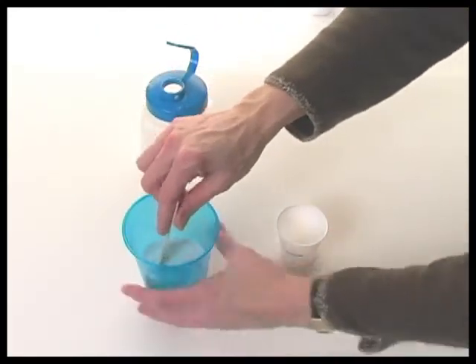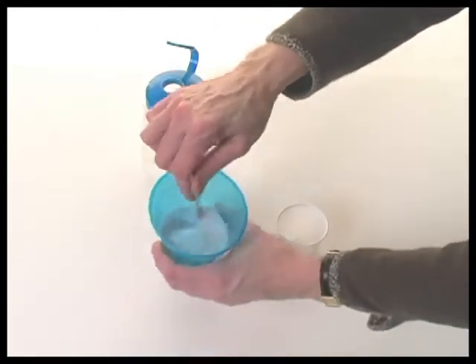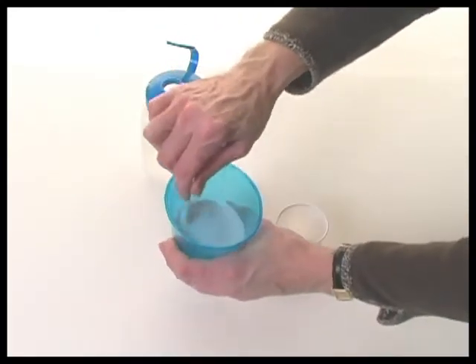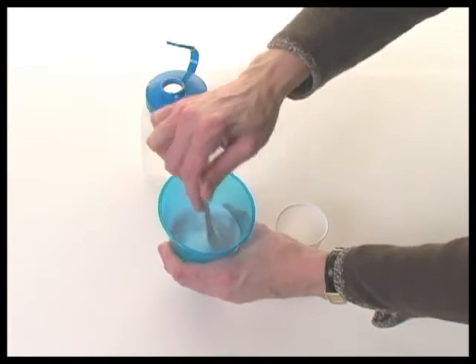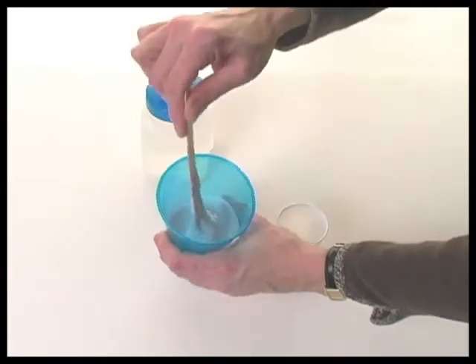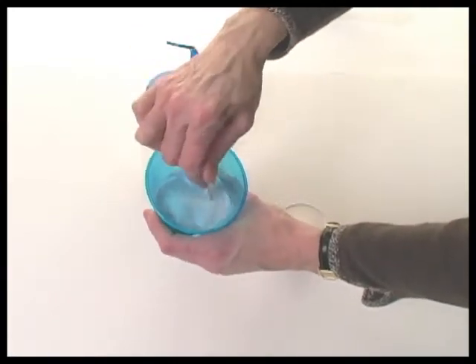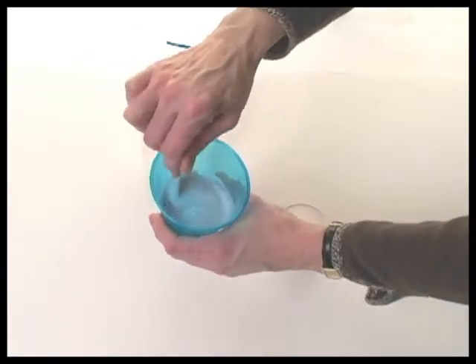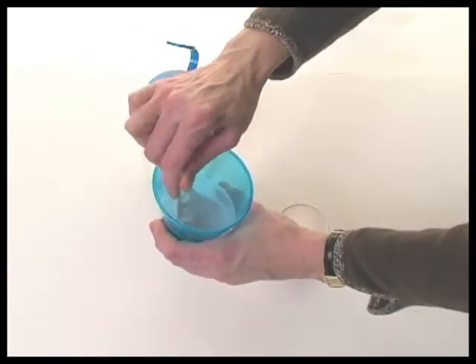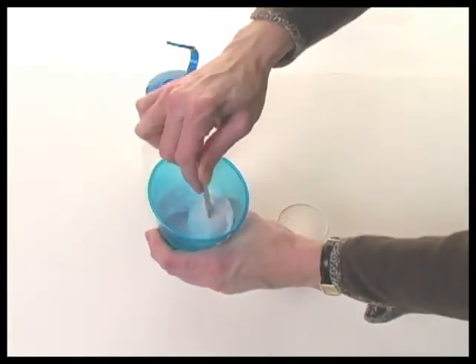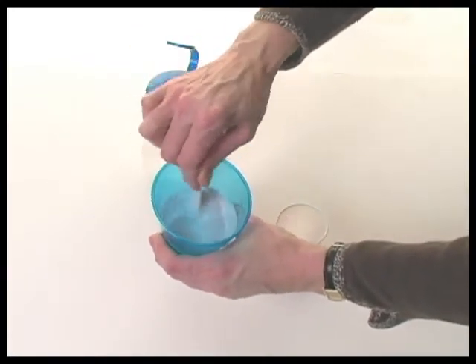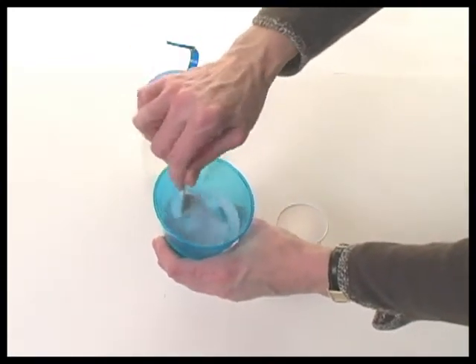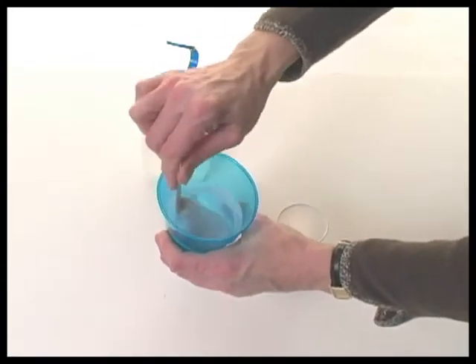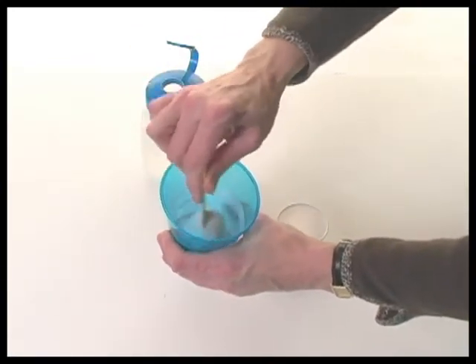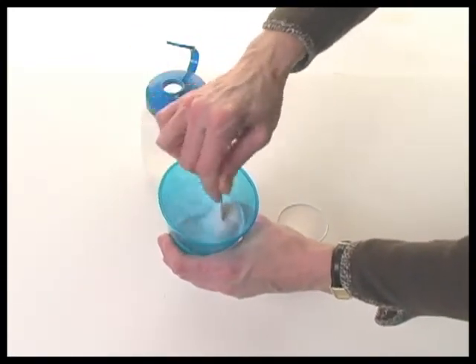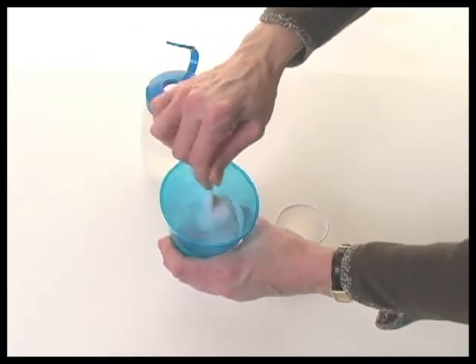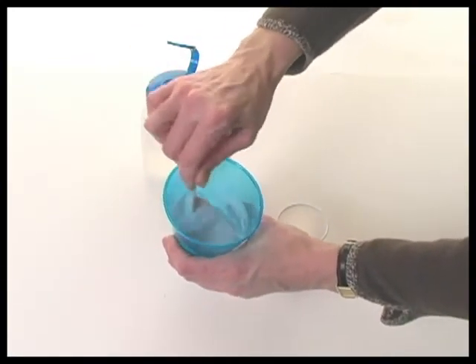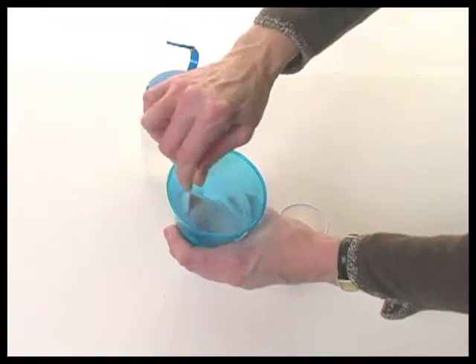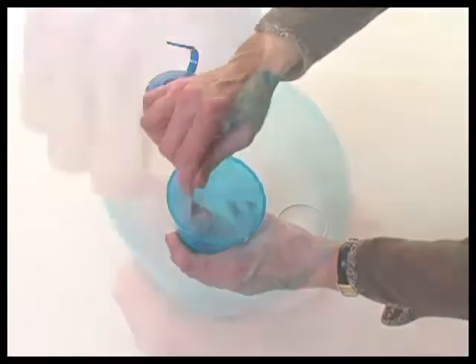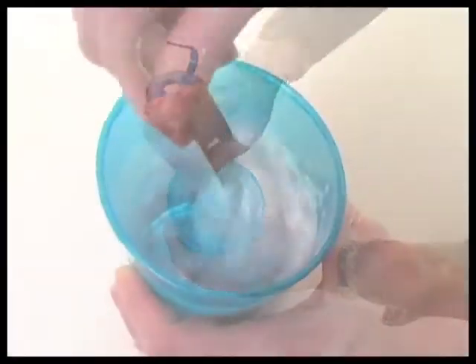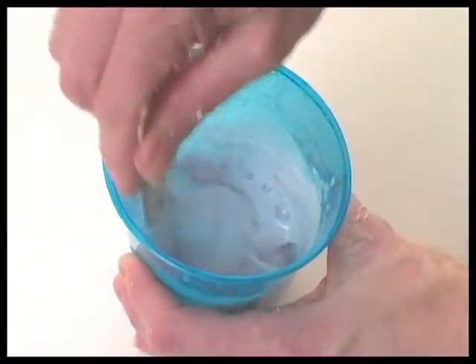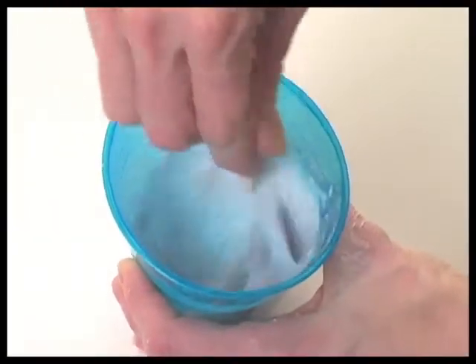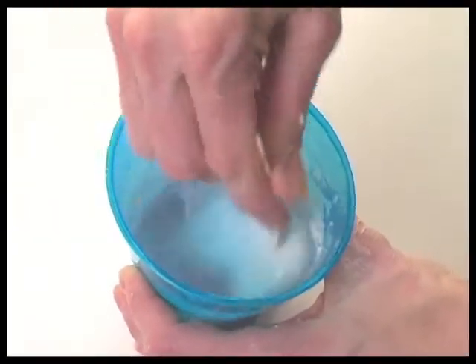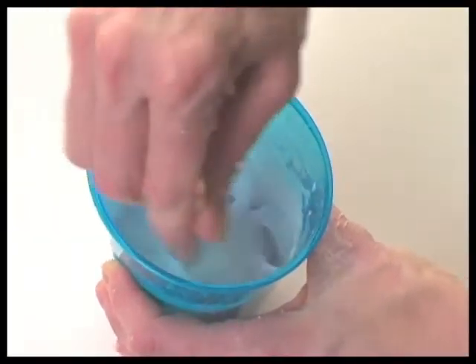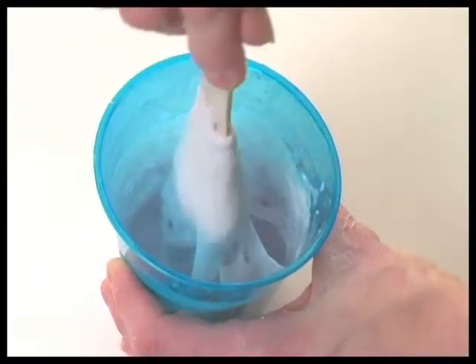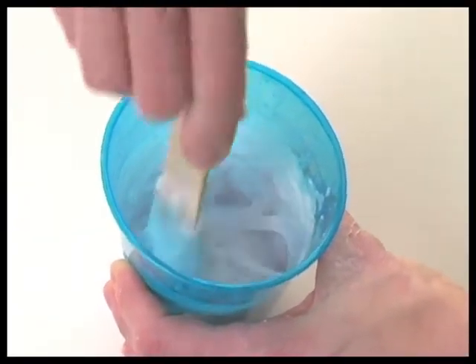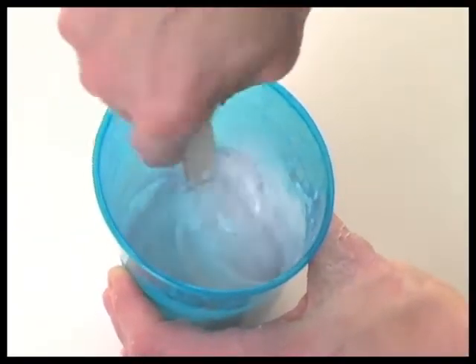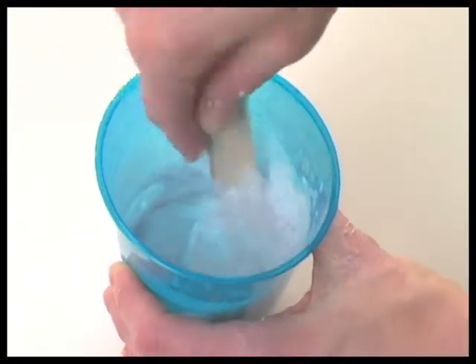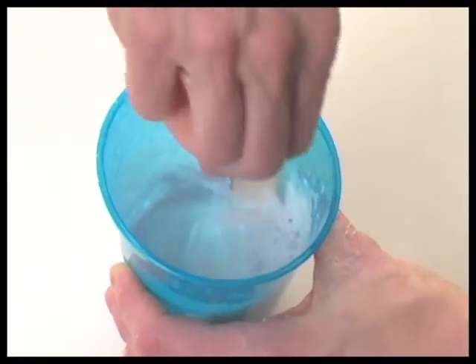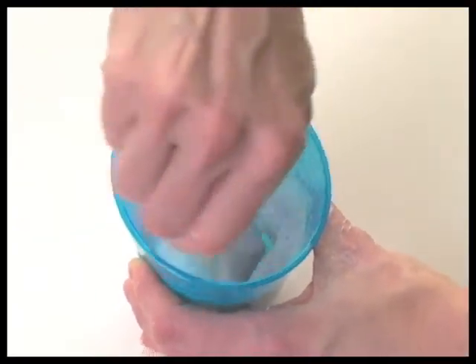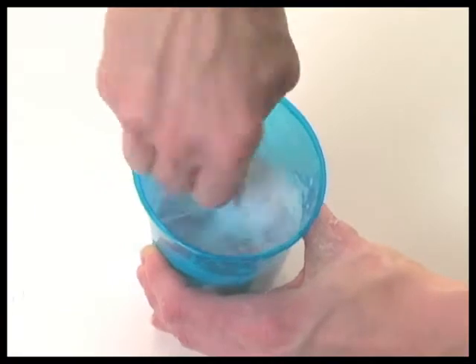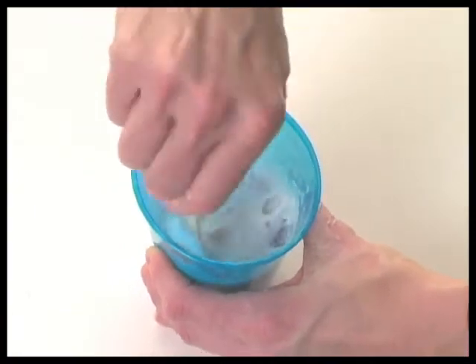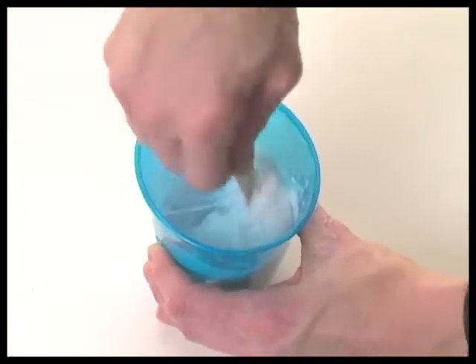Stir and observe the liquids changing into a thickened mass. Continue to stir until the material reaches a point that you can pull it out of the cup to knead further.